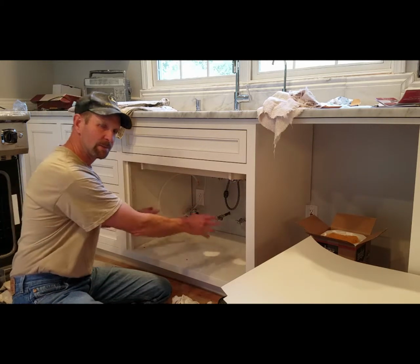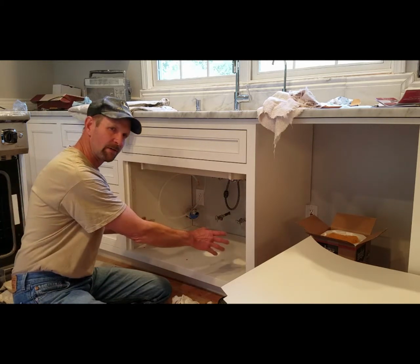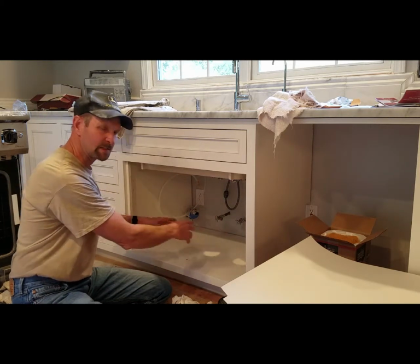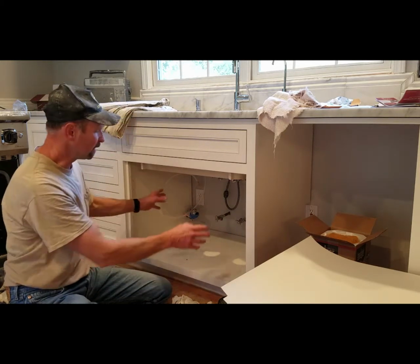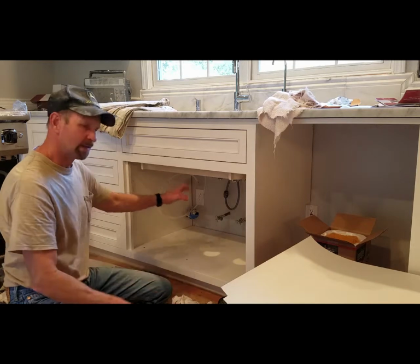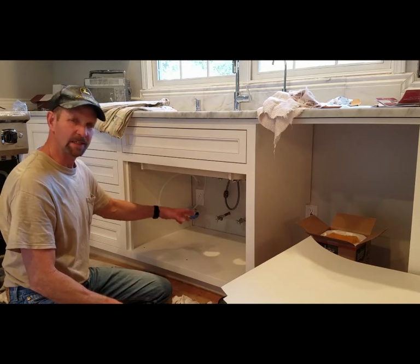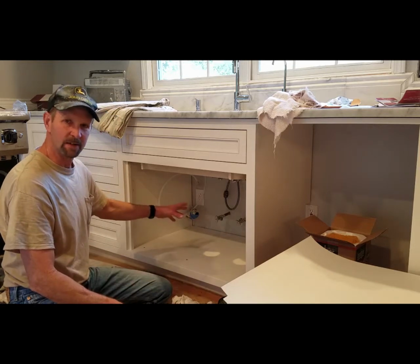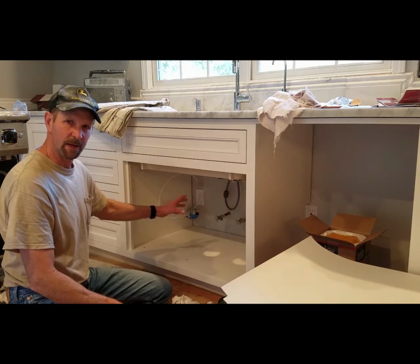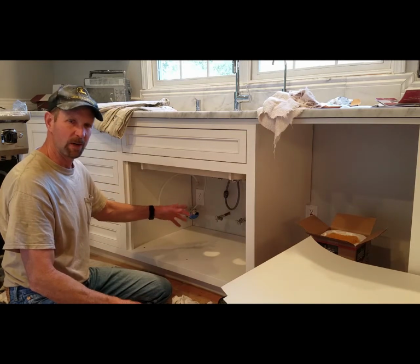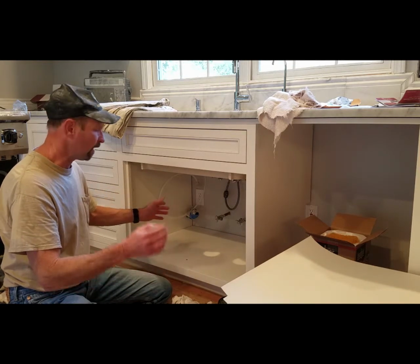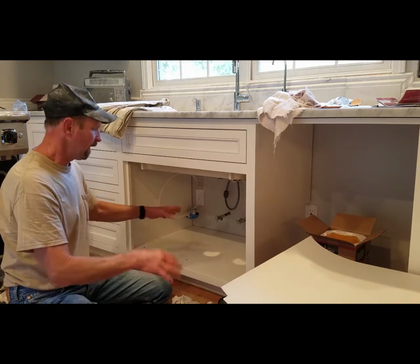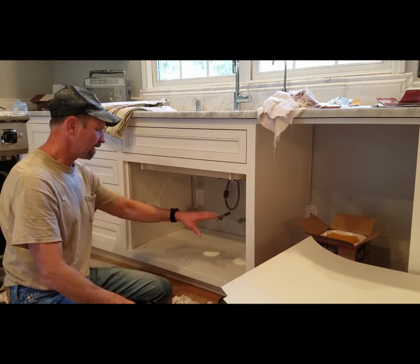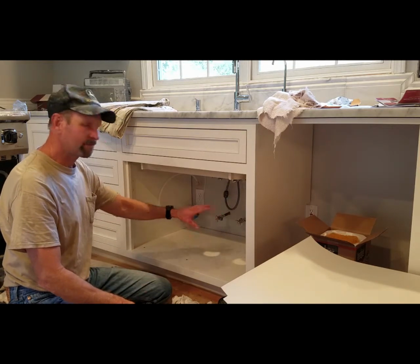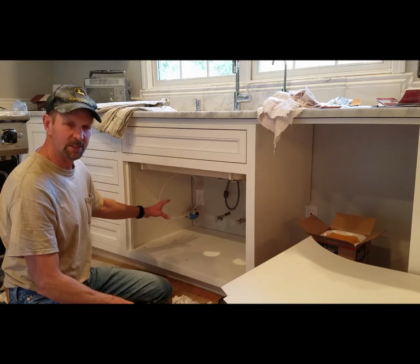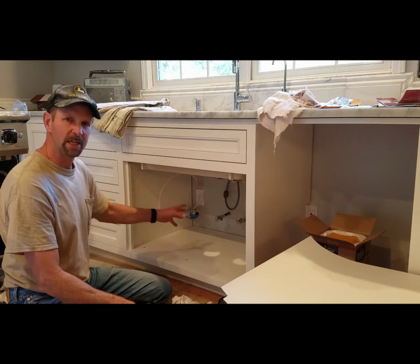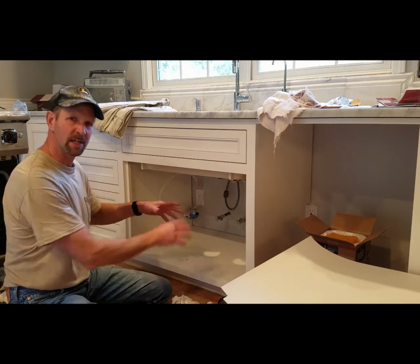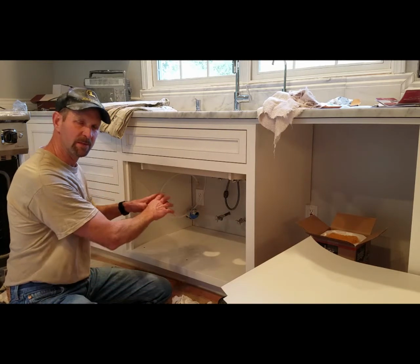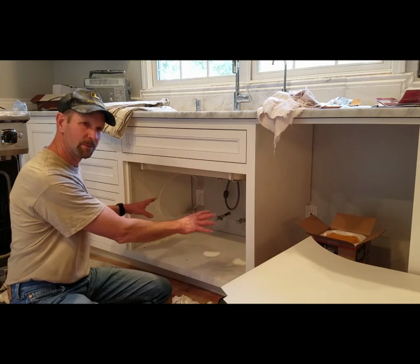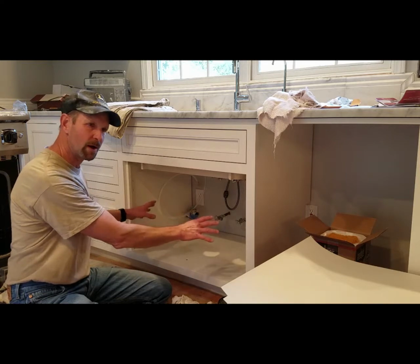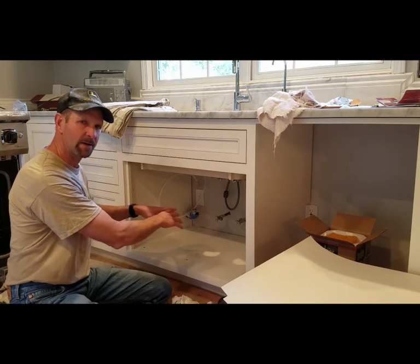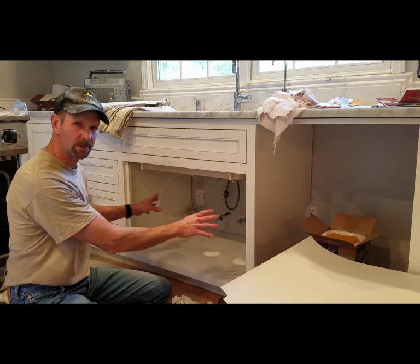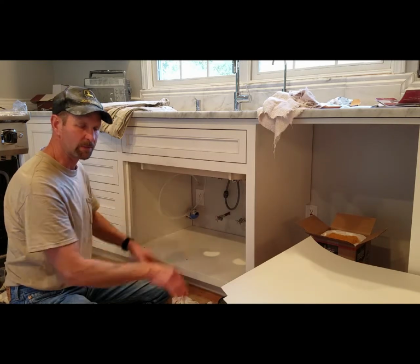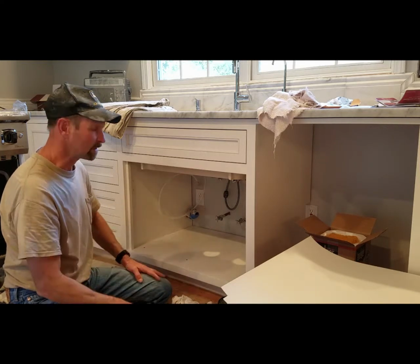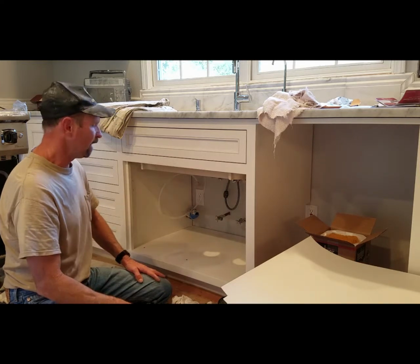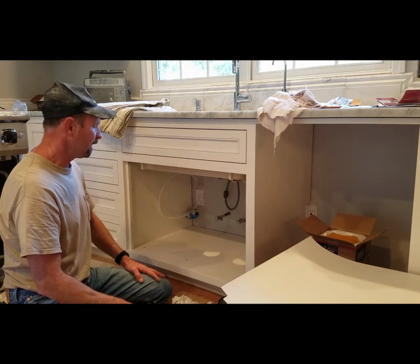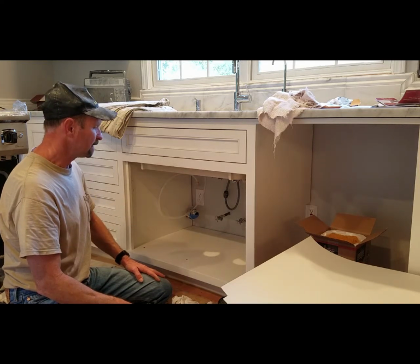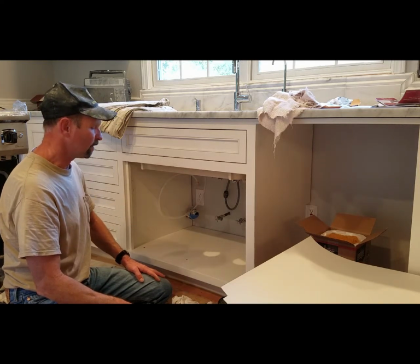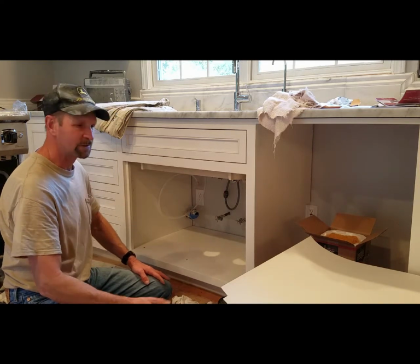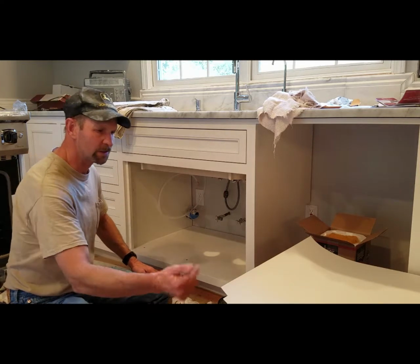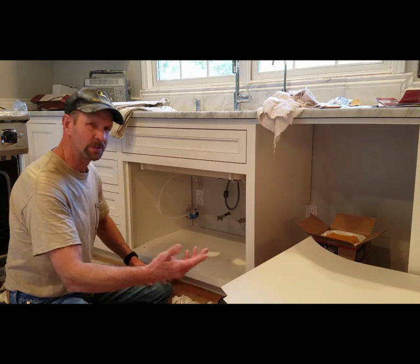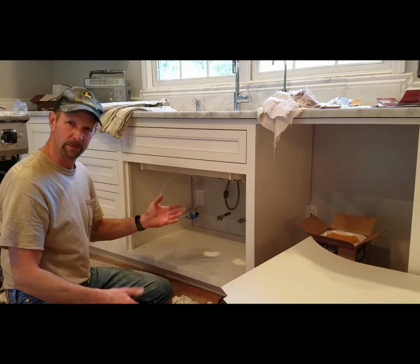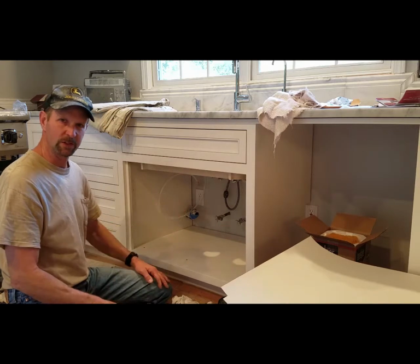usually people have all kinds of stuff in there, and it'll leak and sit there being wet for a while. I've seen so many that have been really rotted out and just totally gross, and so I've started to do this, especially with new kitchens.